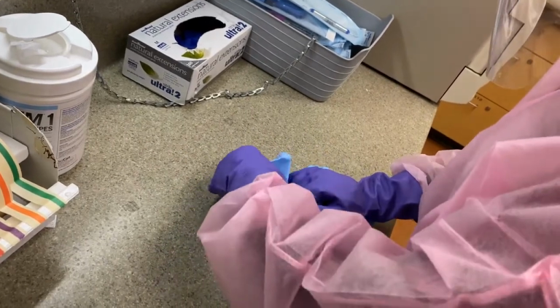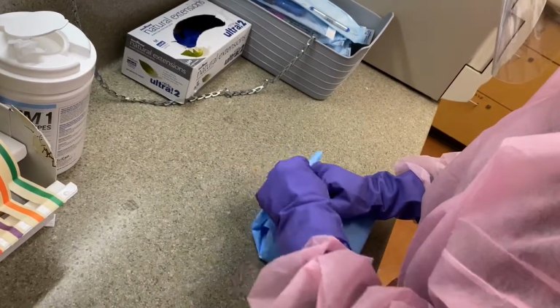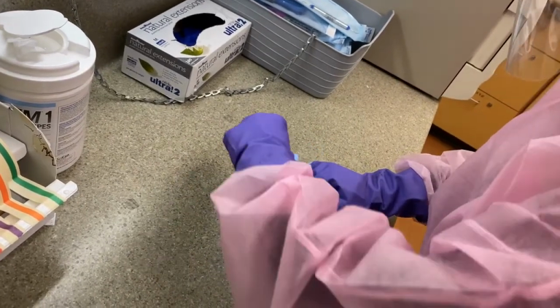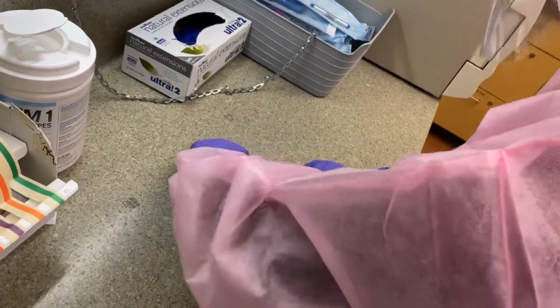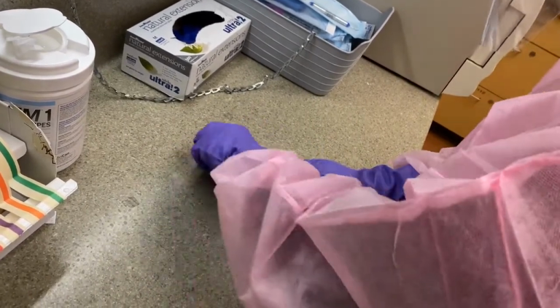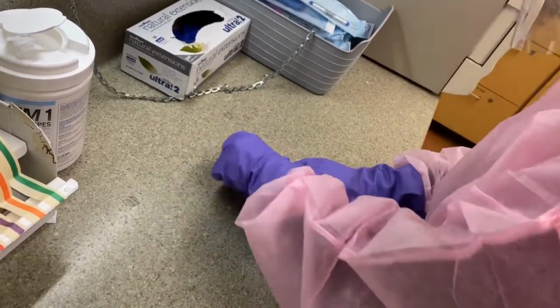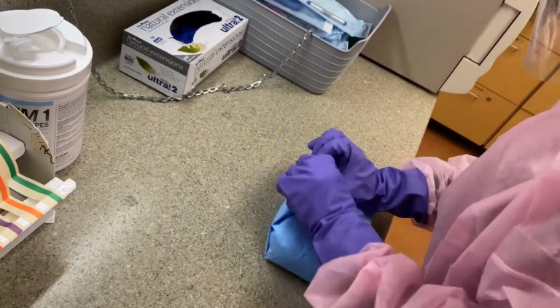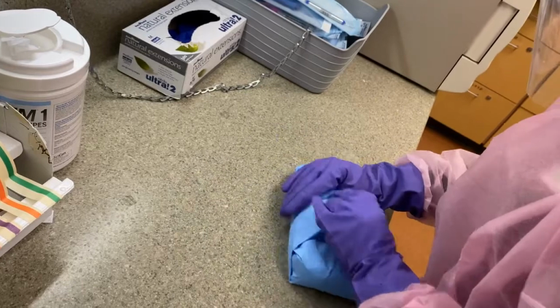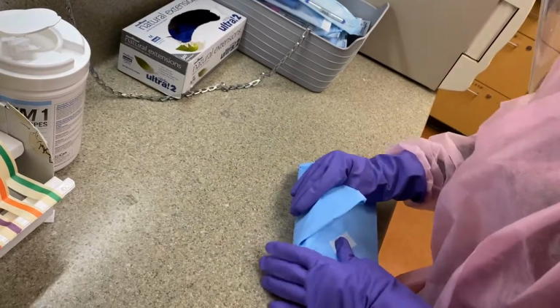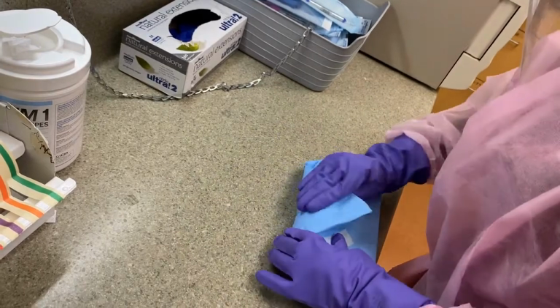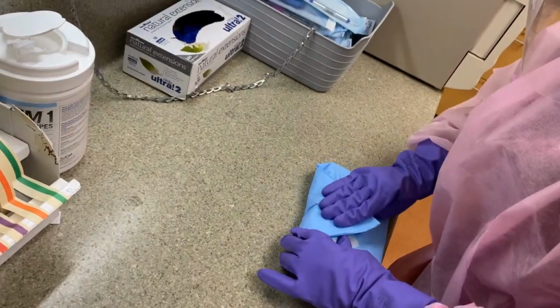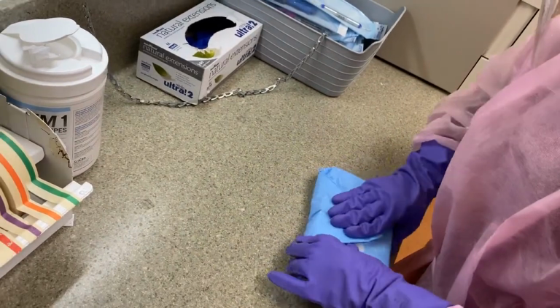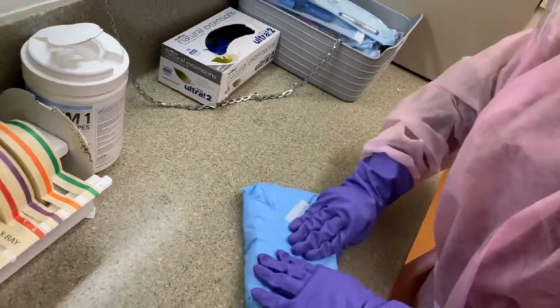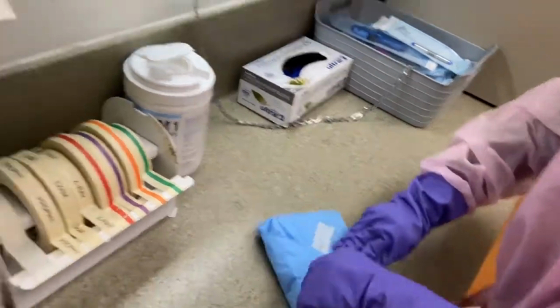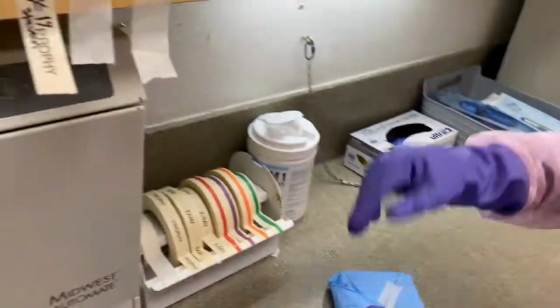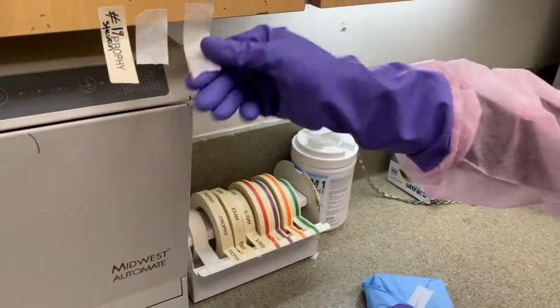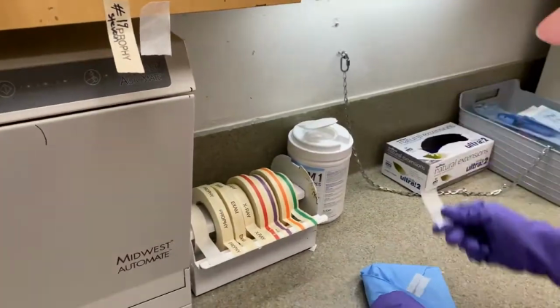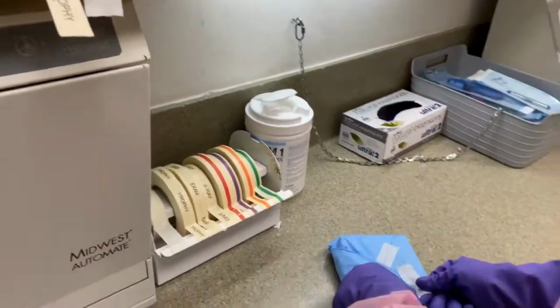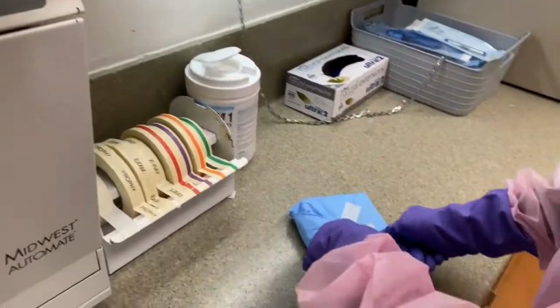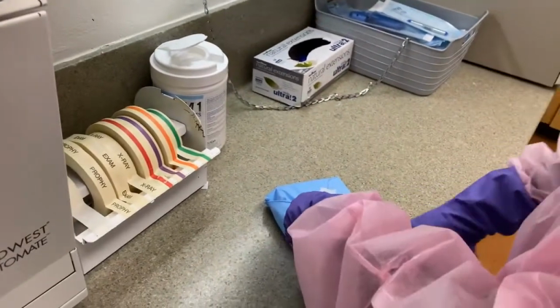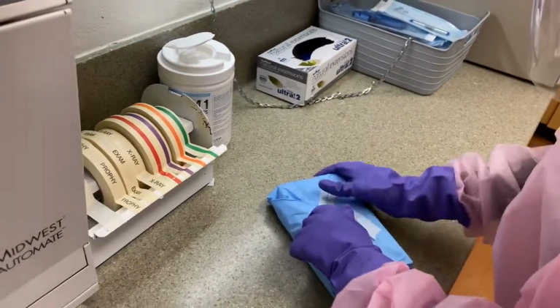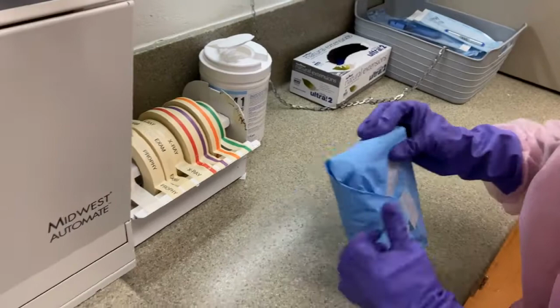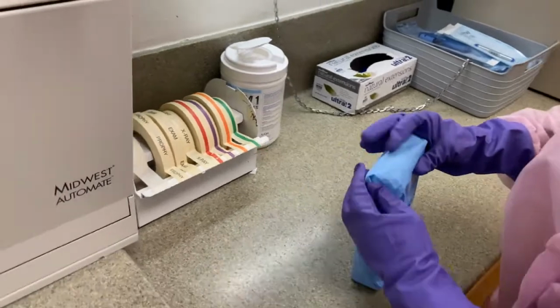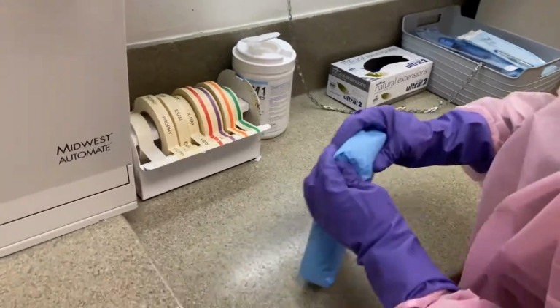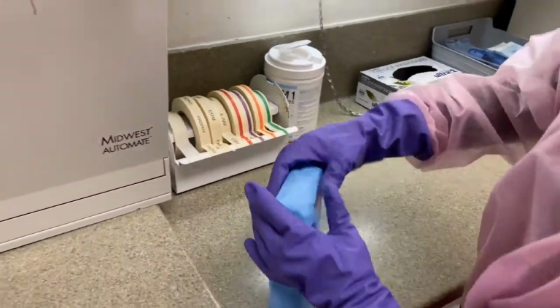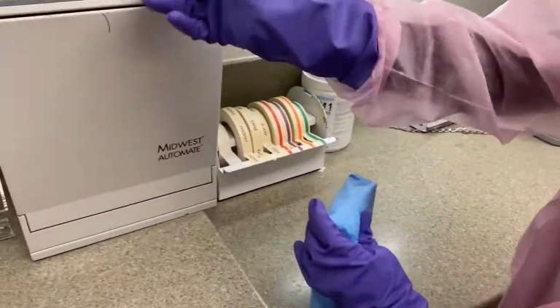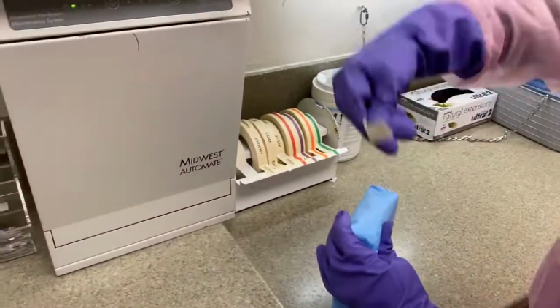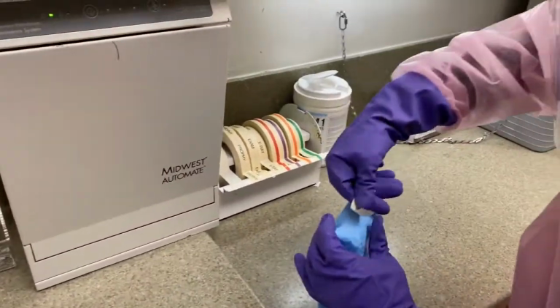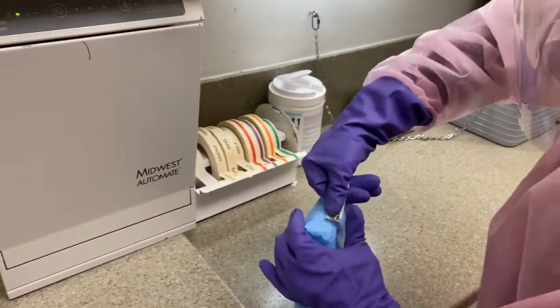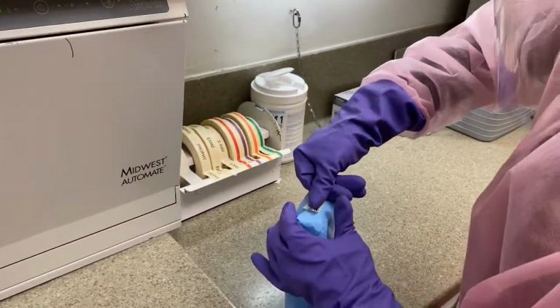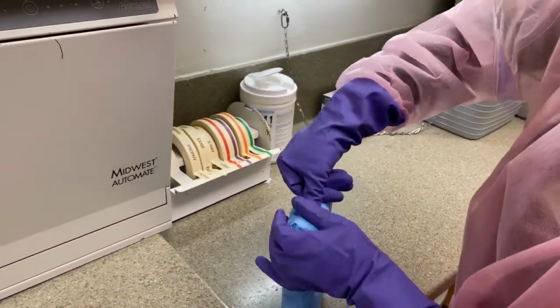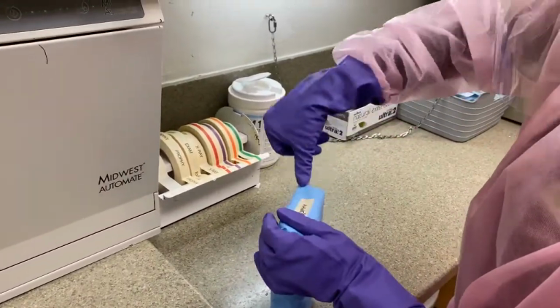After wrapping the cassette, place the correct tape label with the clinician's first and last initial, as well as their number. This tape has the parameter of temperature only.